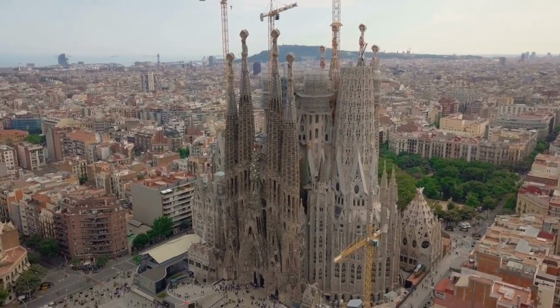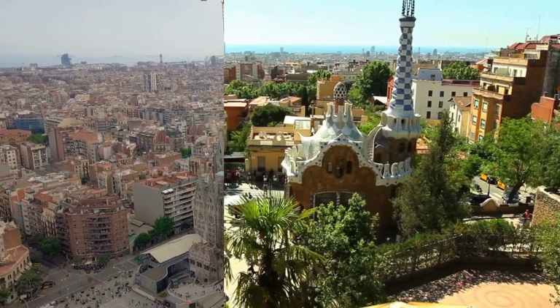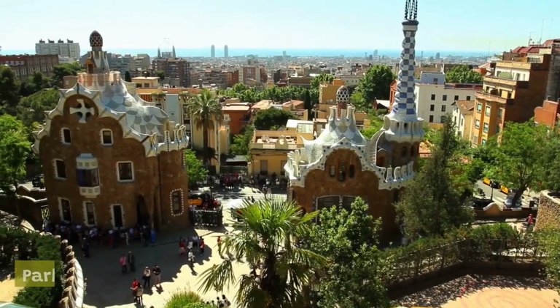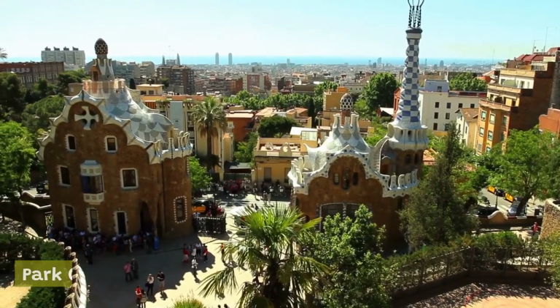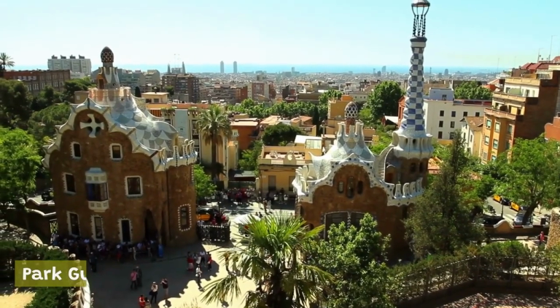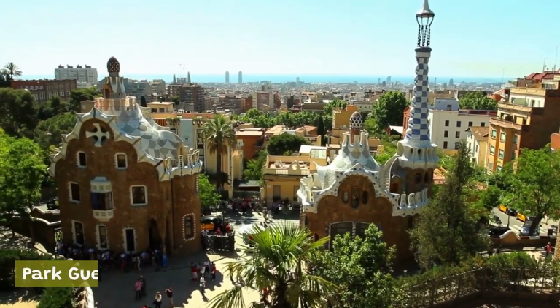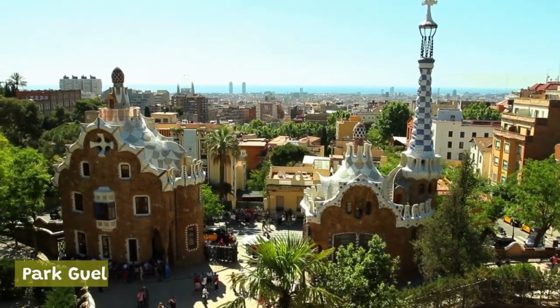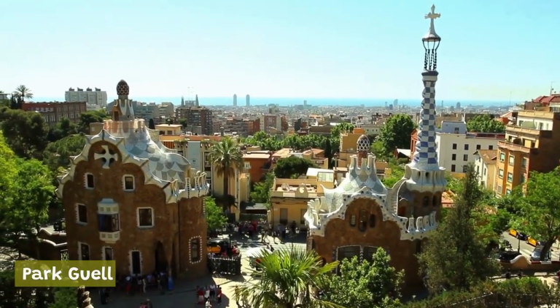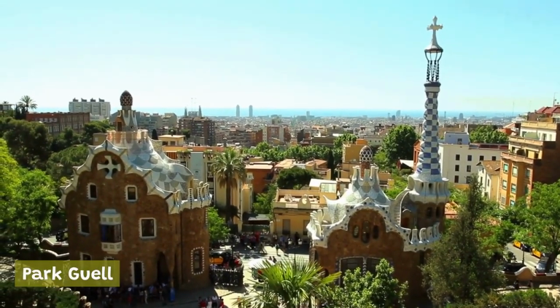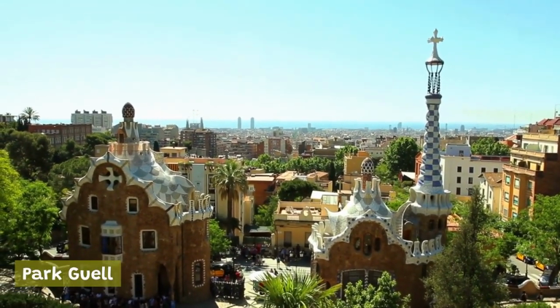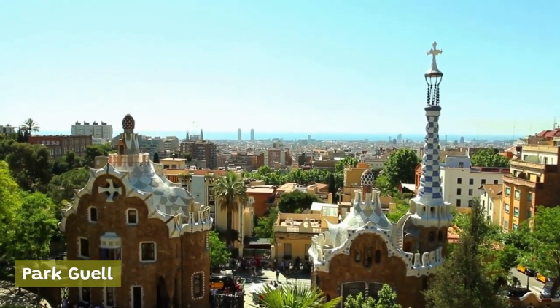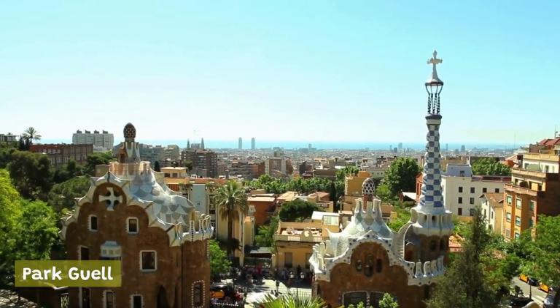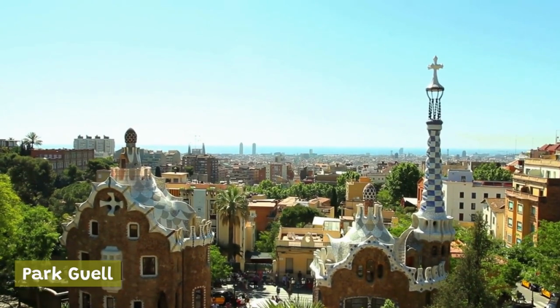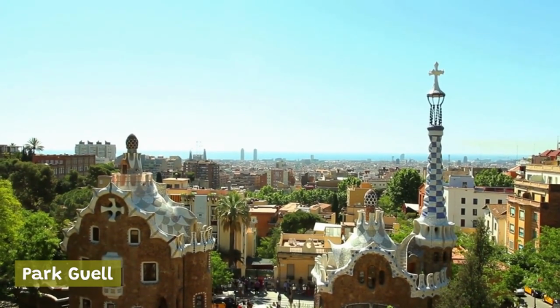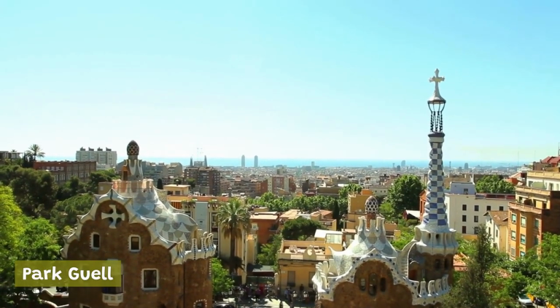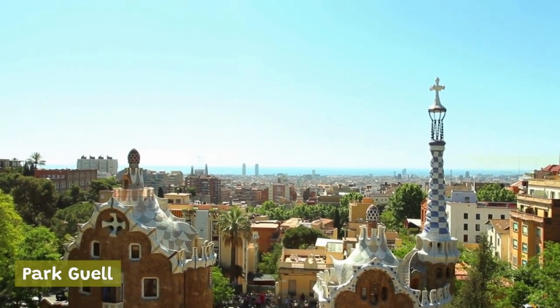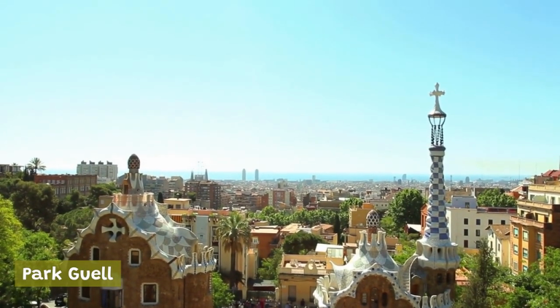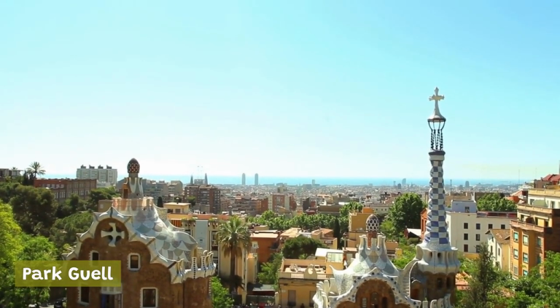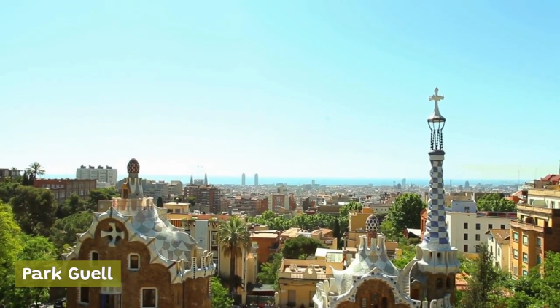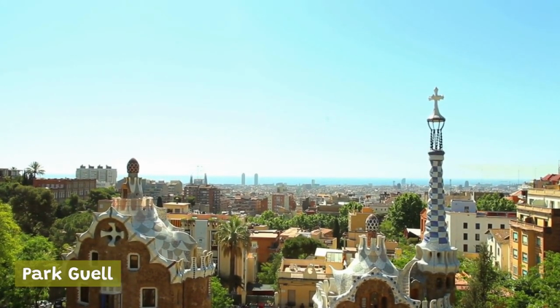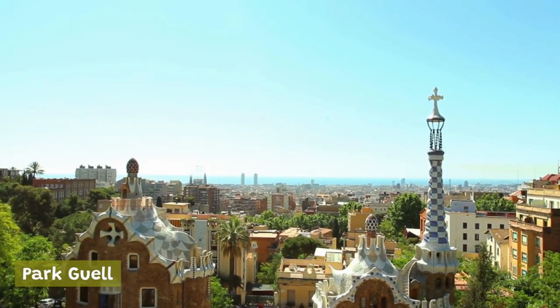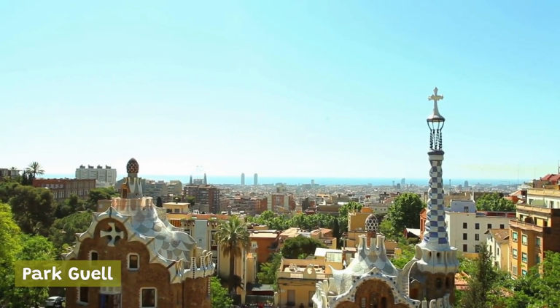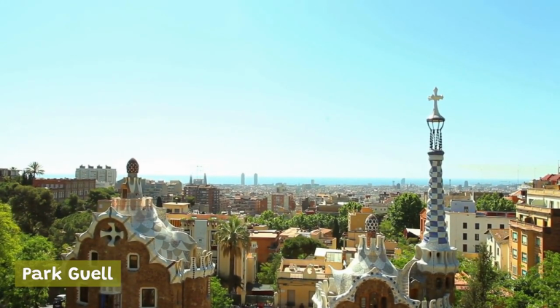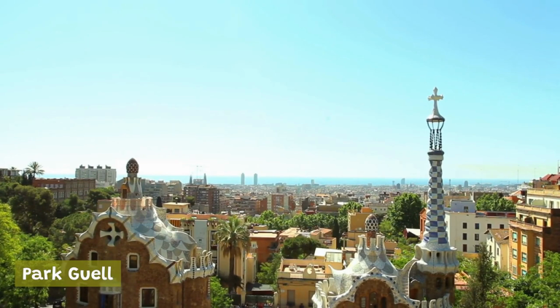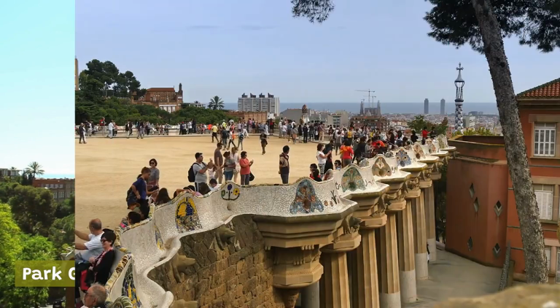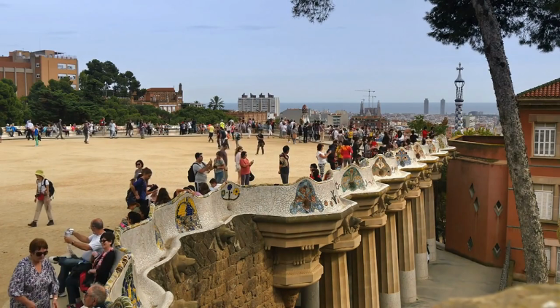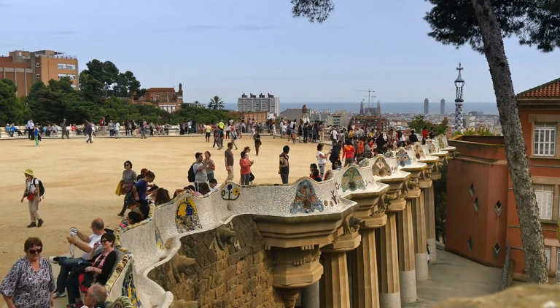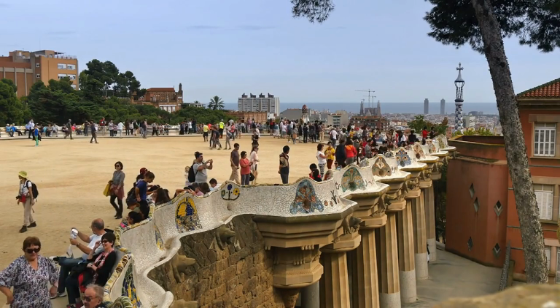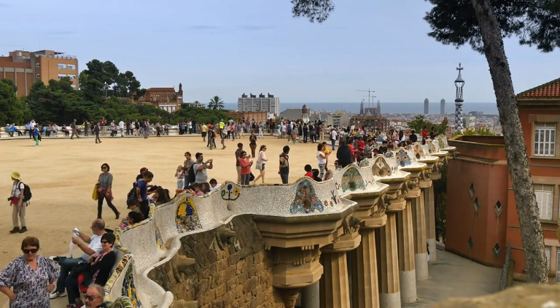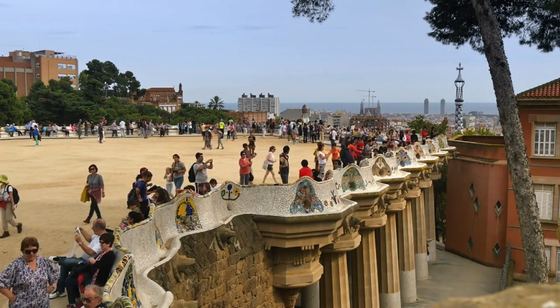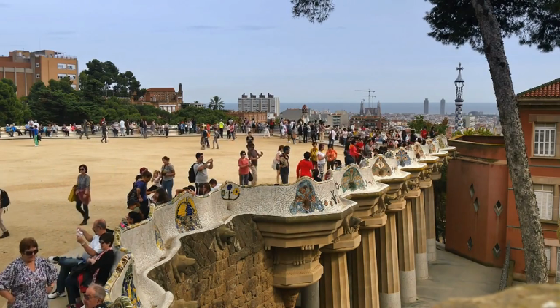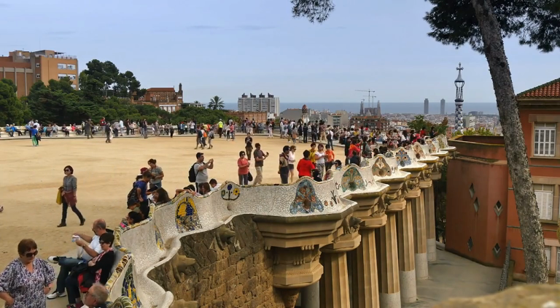Park Güell: another masterpiece designed by Gaudí, Park Güell is a whimsical and surreal park filled with colorful mosaics, unique sculptures, and breathtaking views of the city.